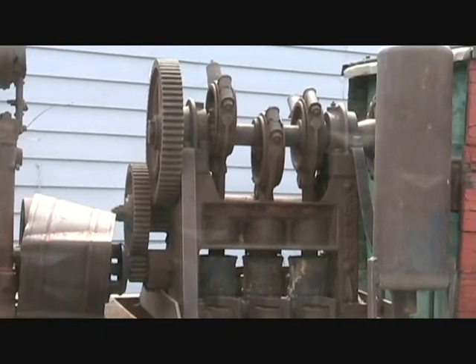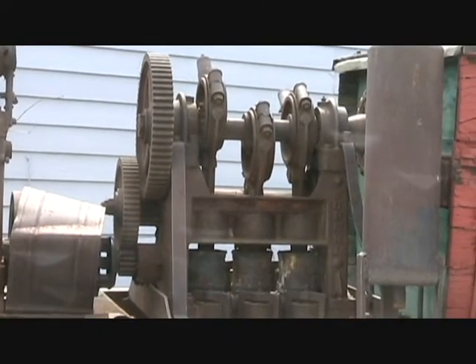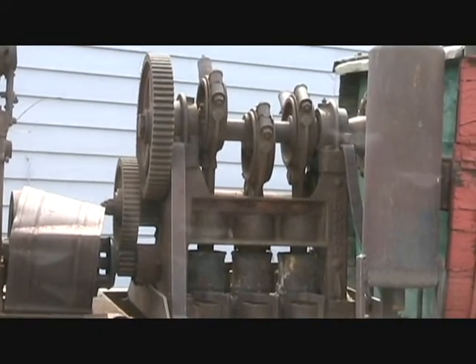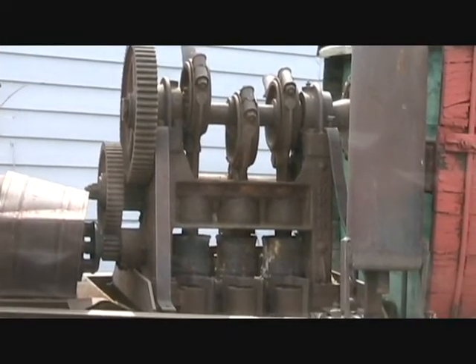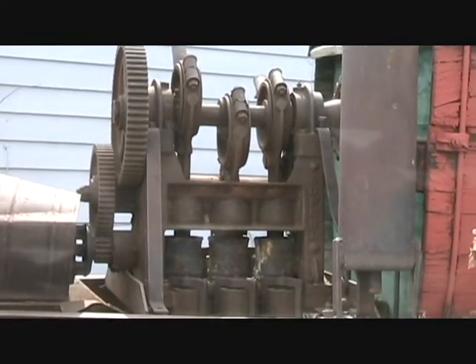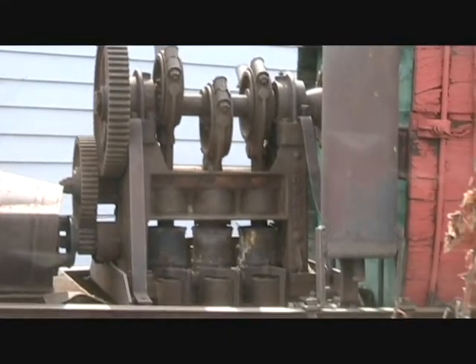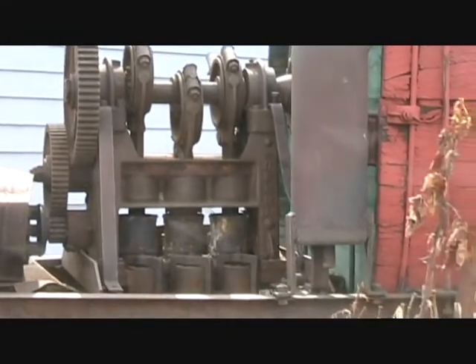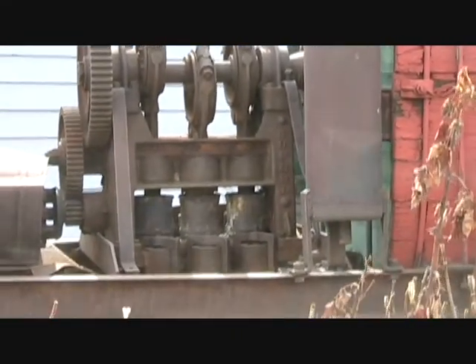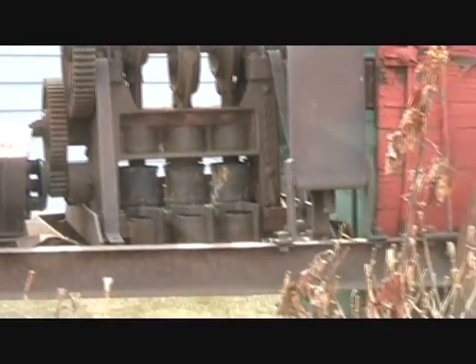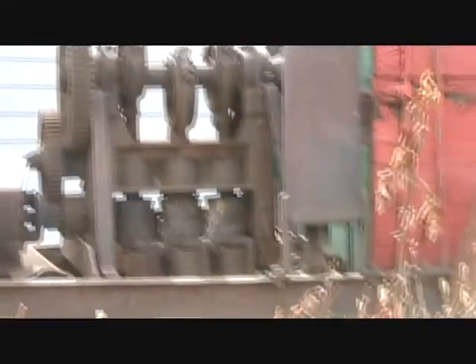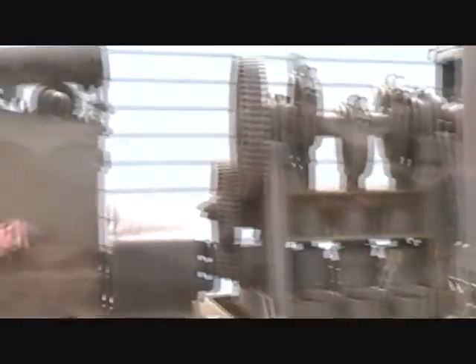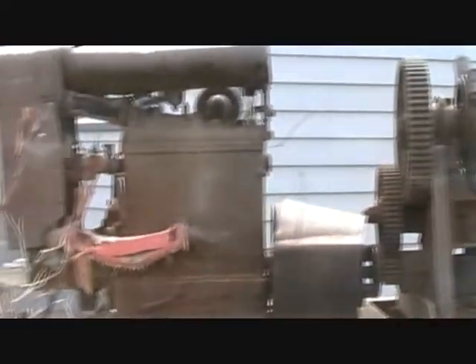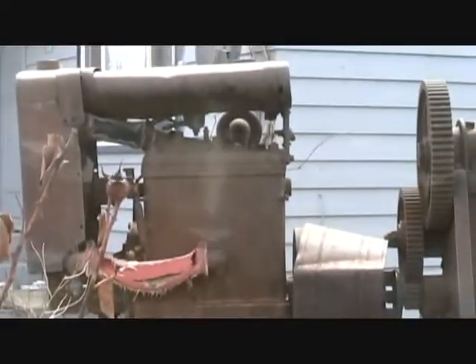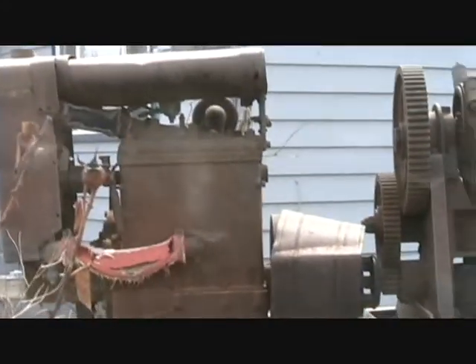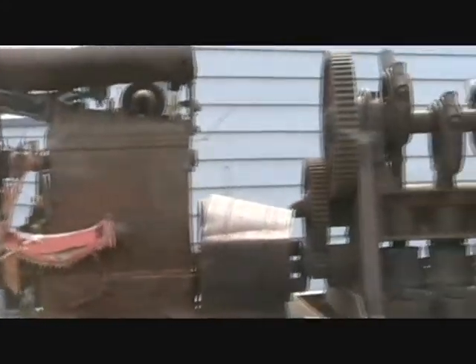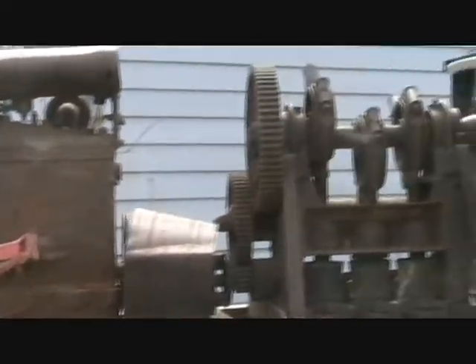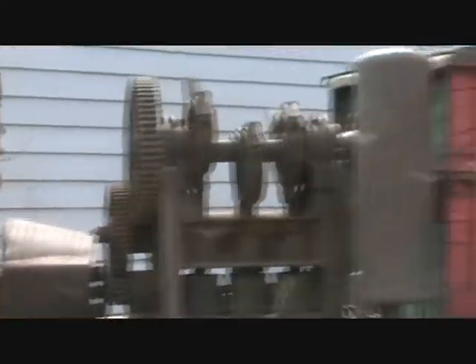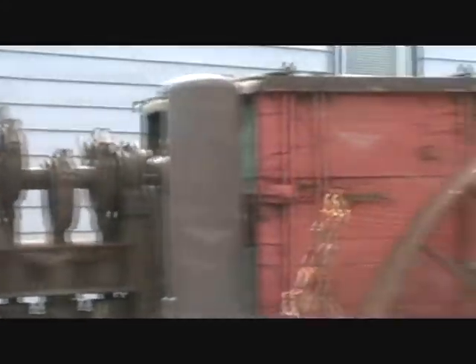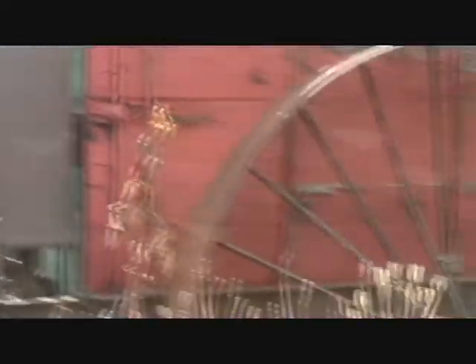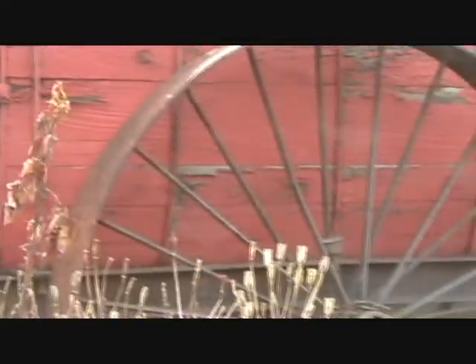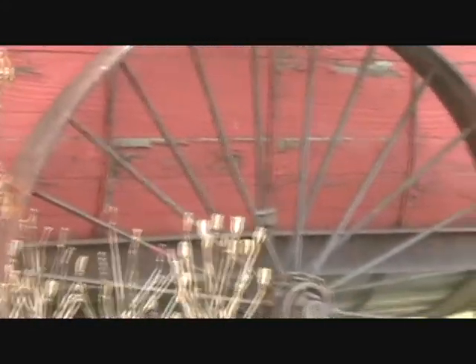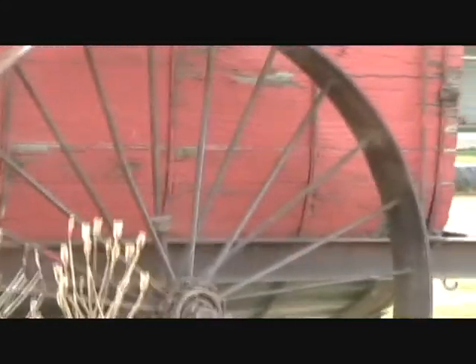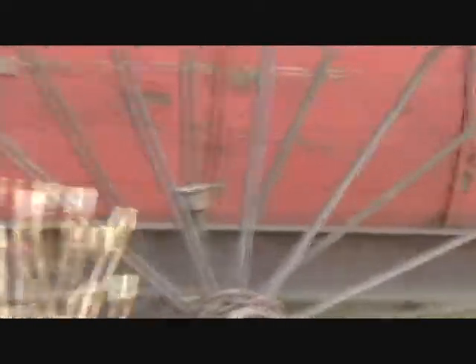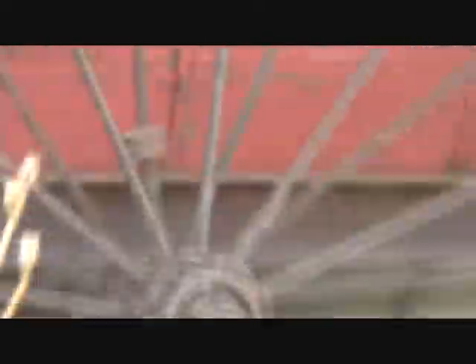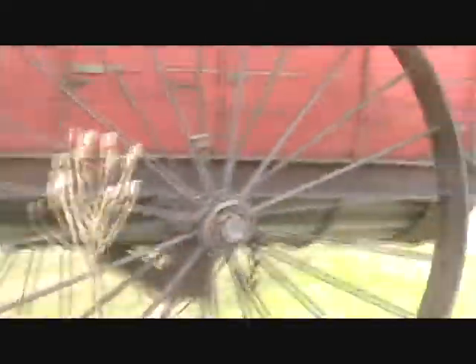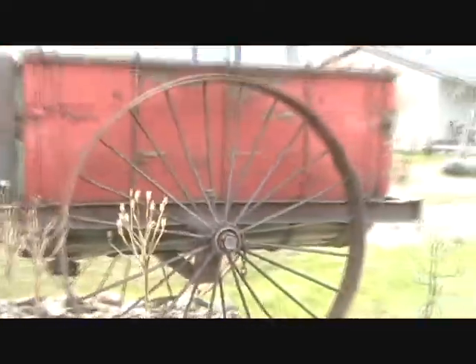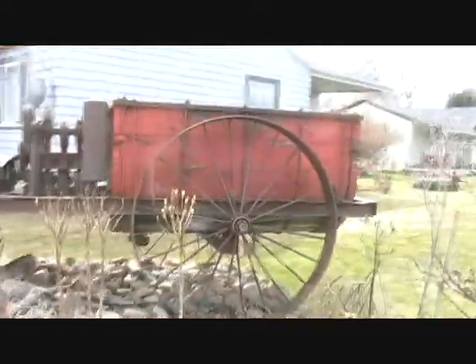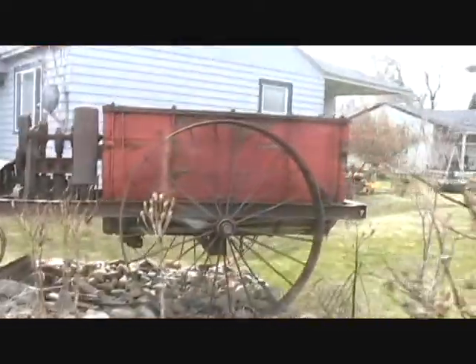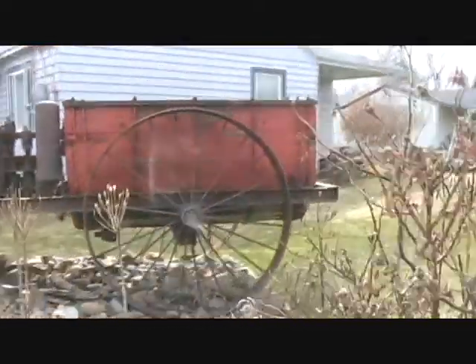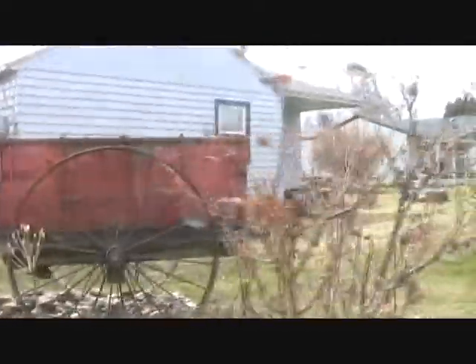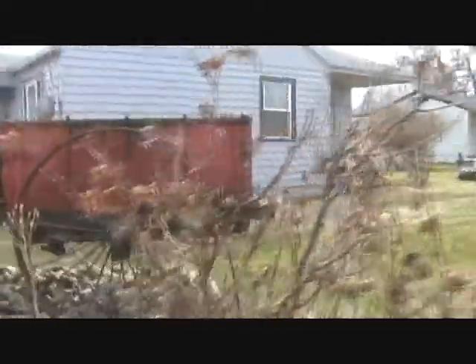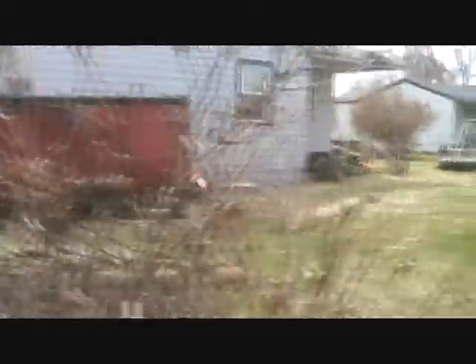There's the pump. See the engine up front, and then this pump — there would be some hoses attached to that pump, and a couple of guys would walk along and spray the apple trees with pesticides or whatever.